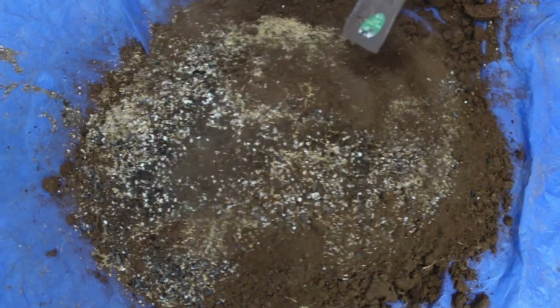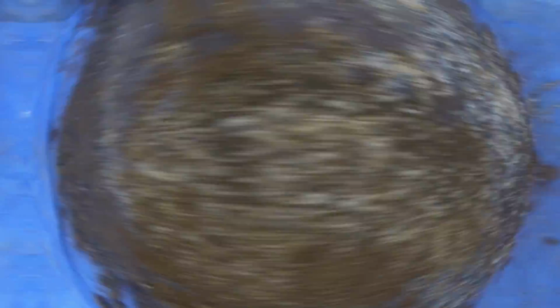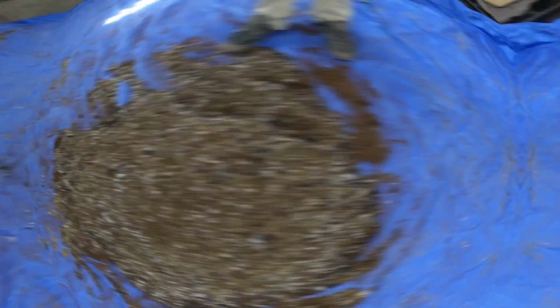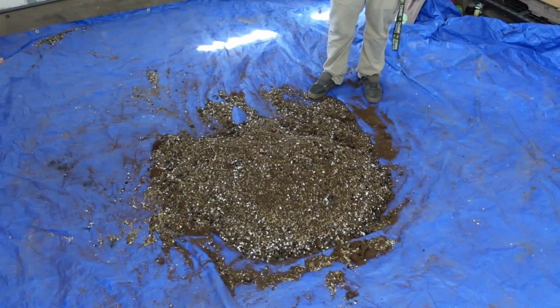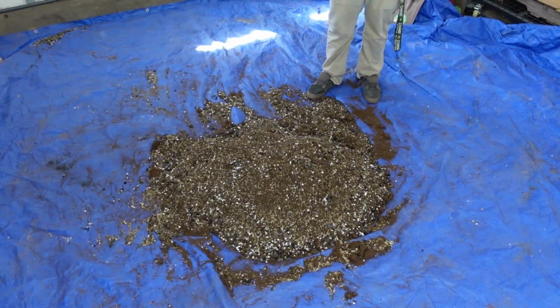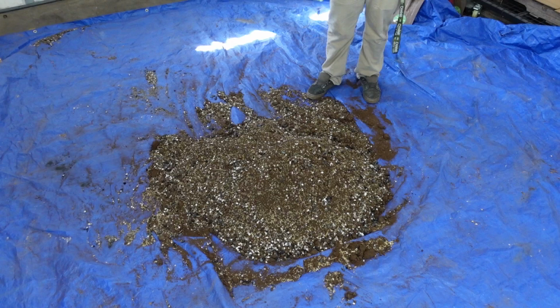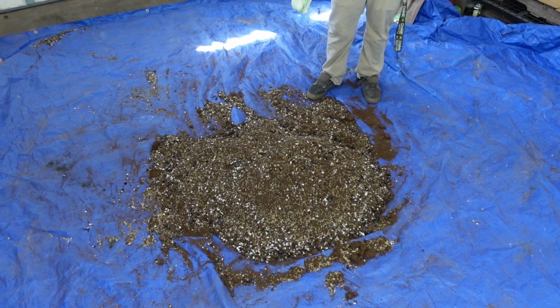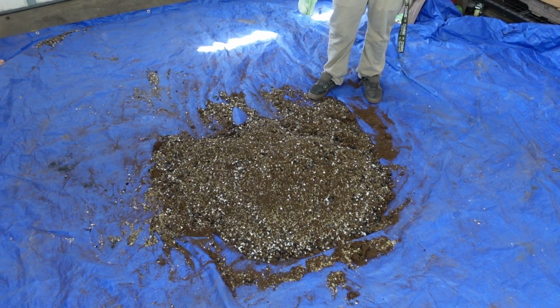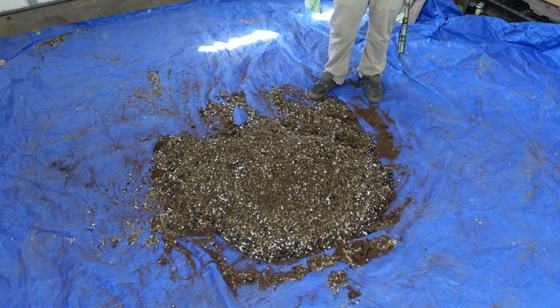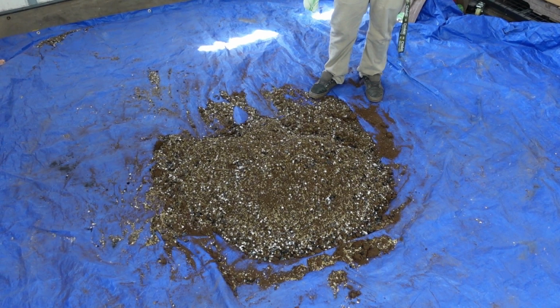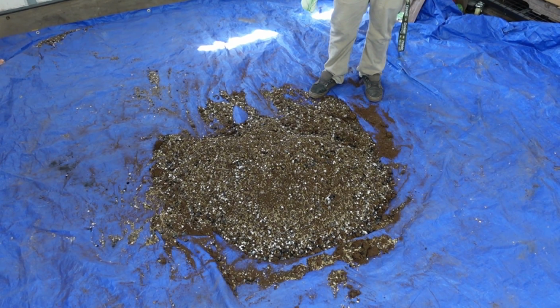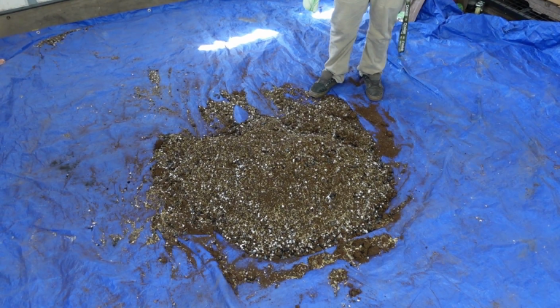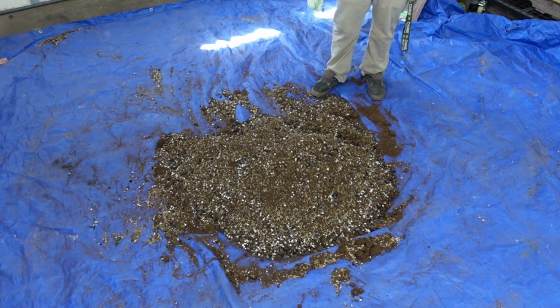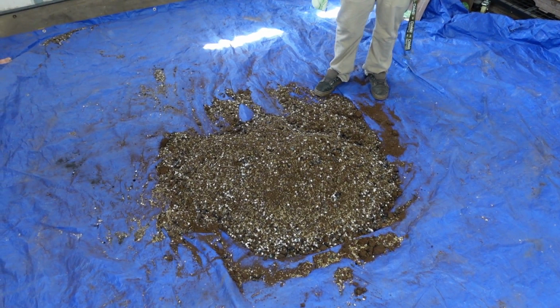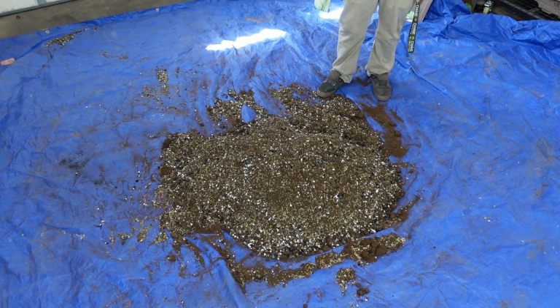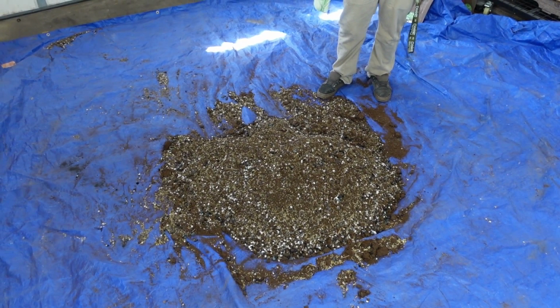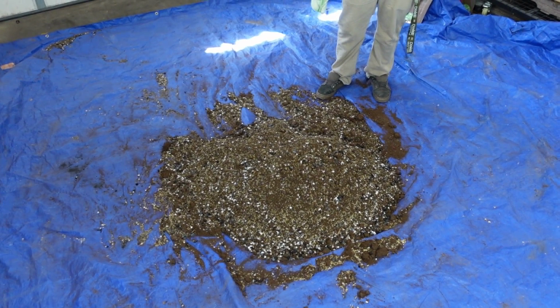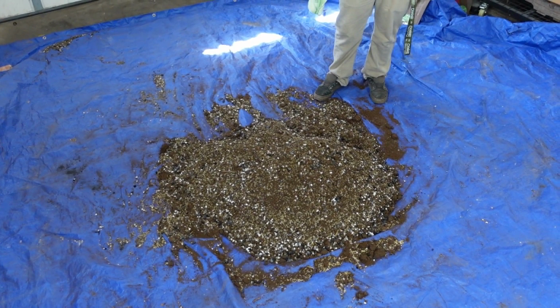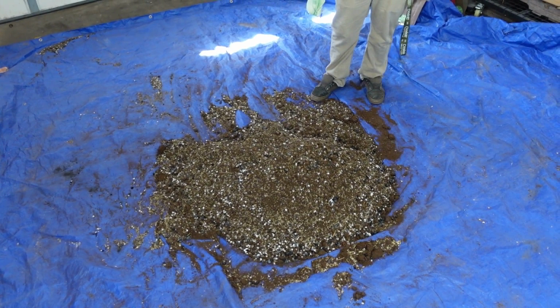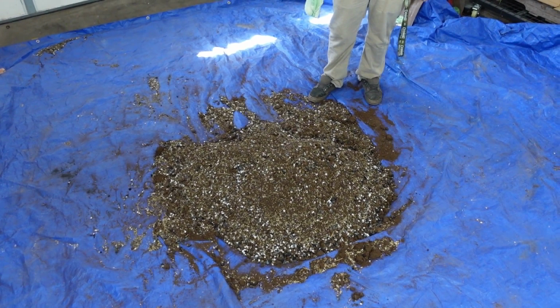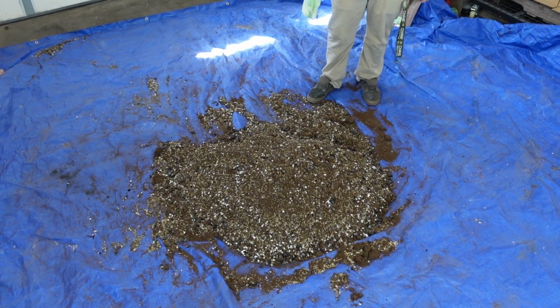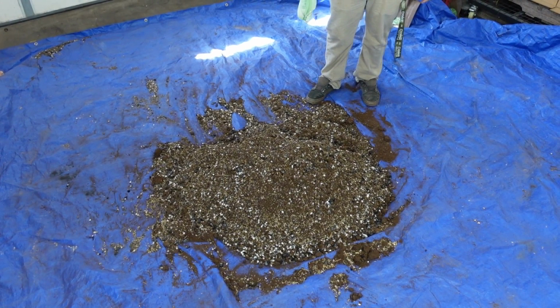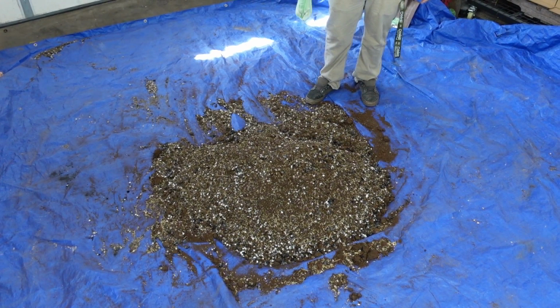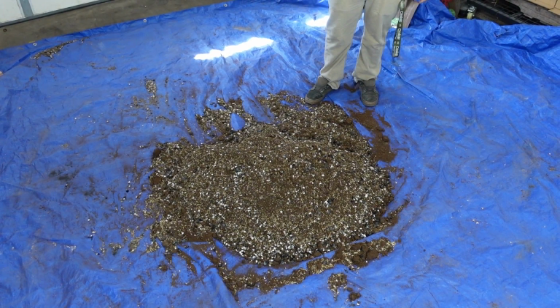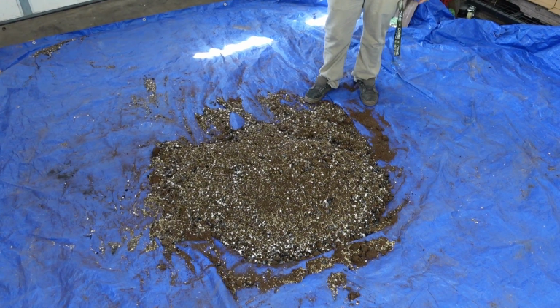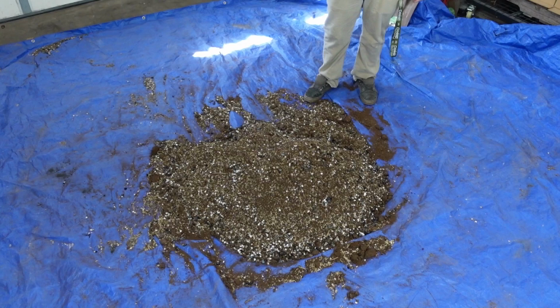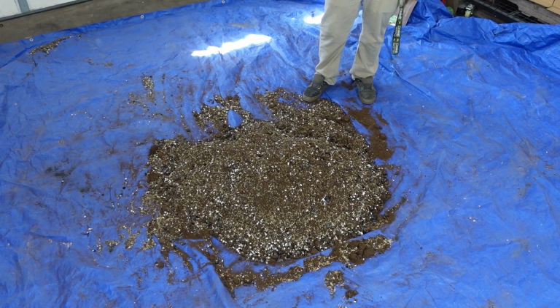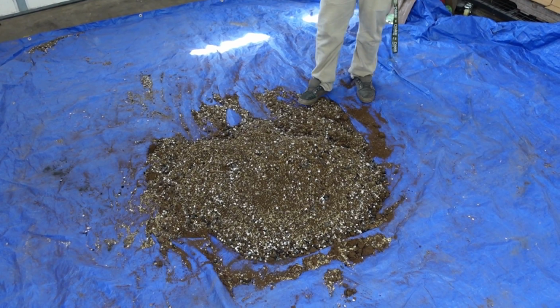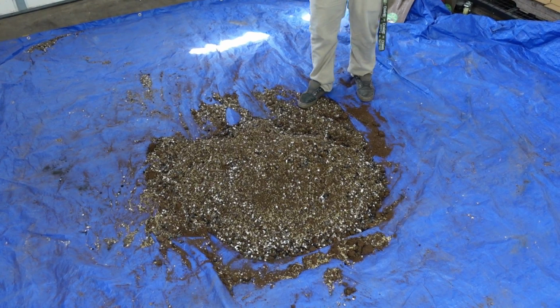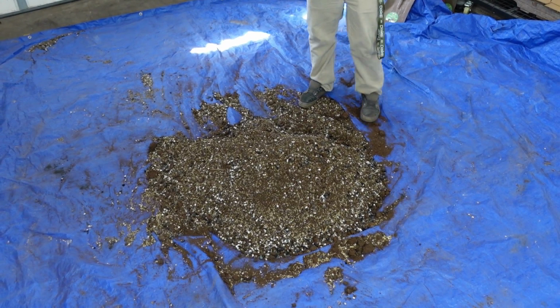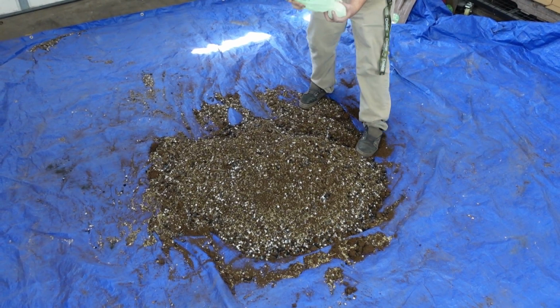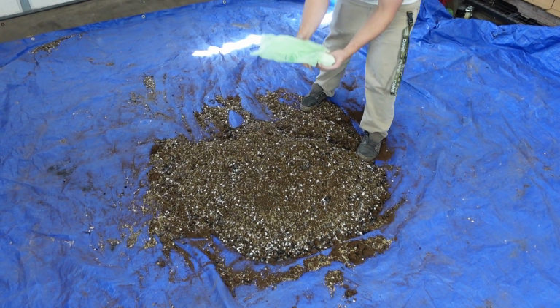Now you're just gonna take your shovel and mix until it is completely homogenous throughout. Now that we have the base completely mixed up, the only amendment we will add before we soil test is oyster shell flour, which will help with buffering the pH.